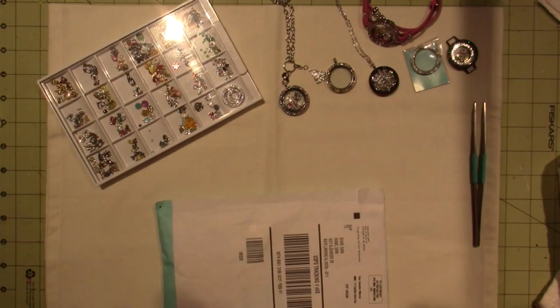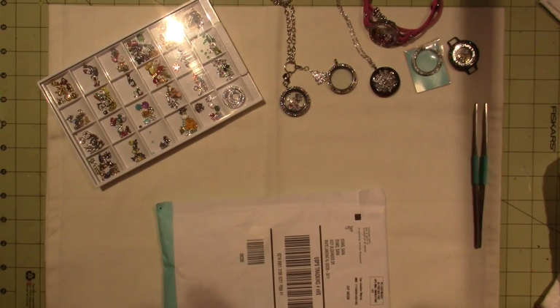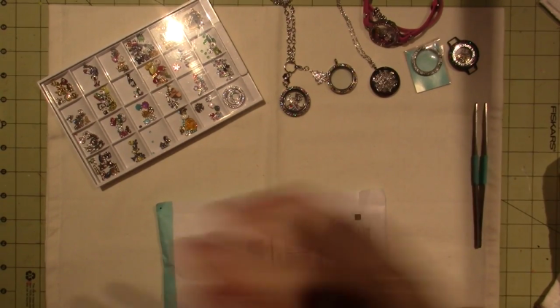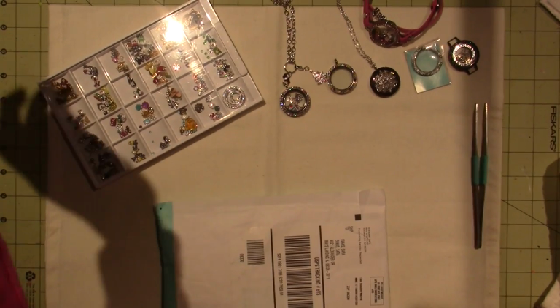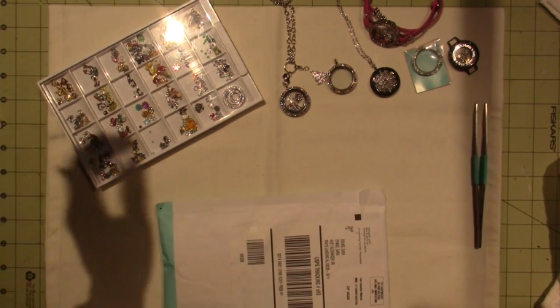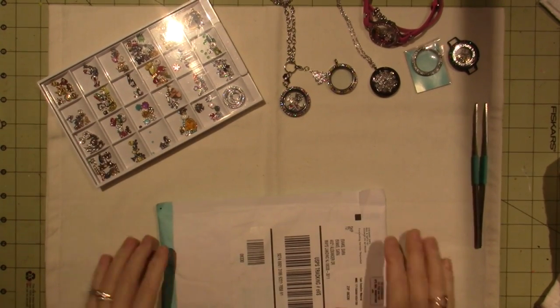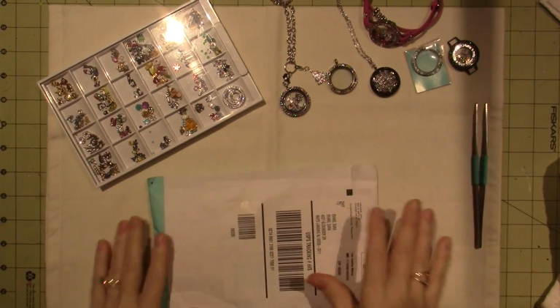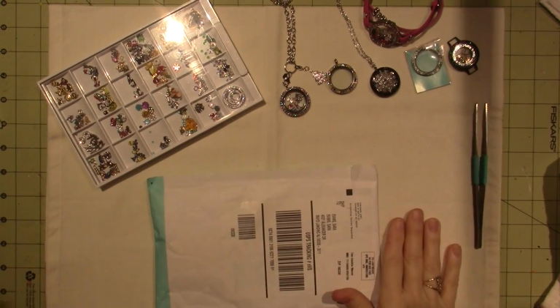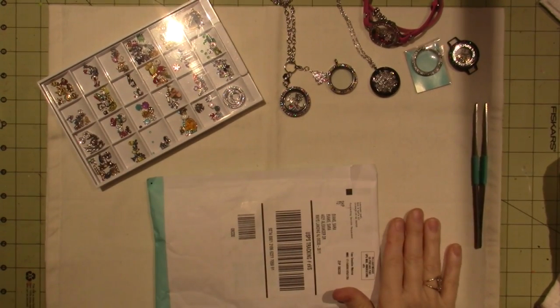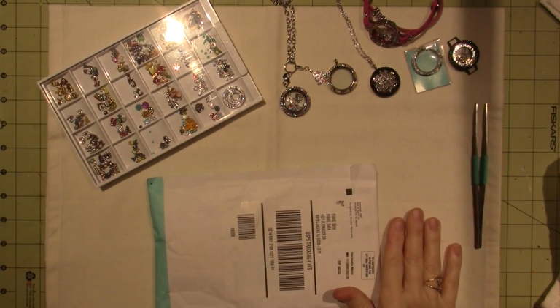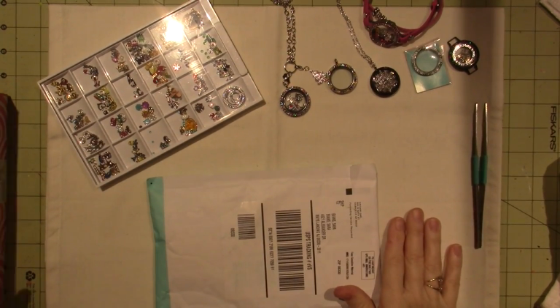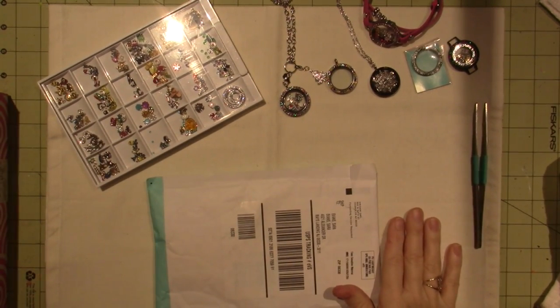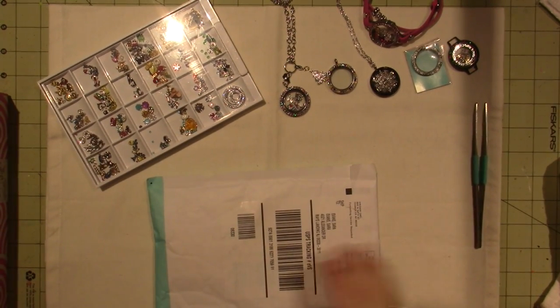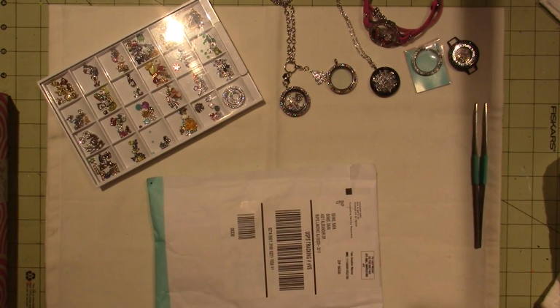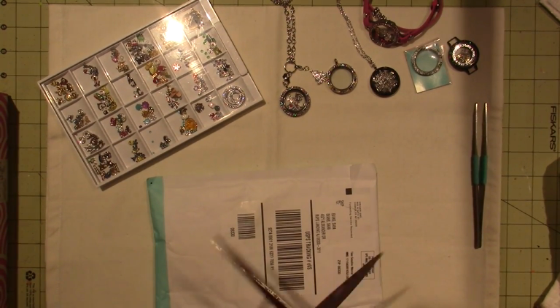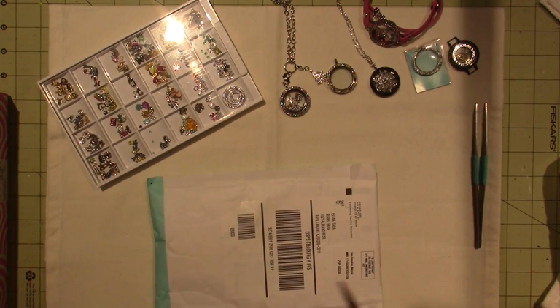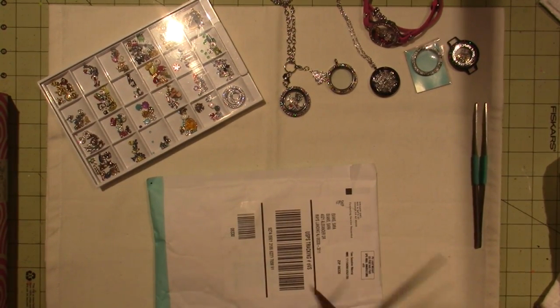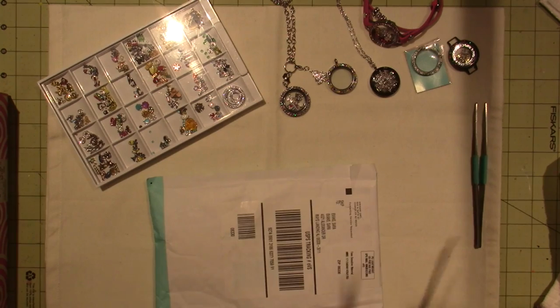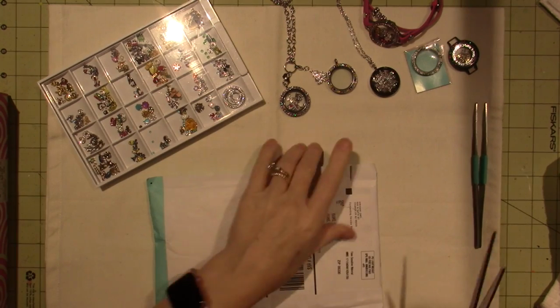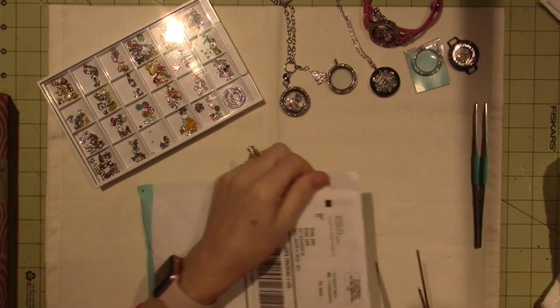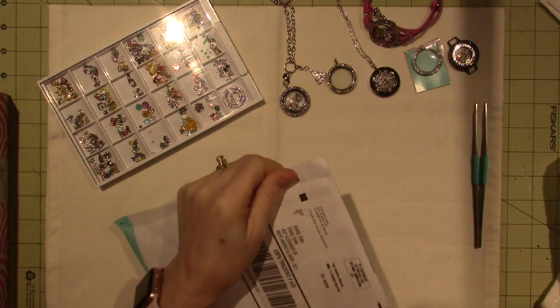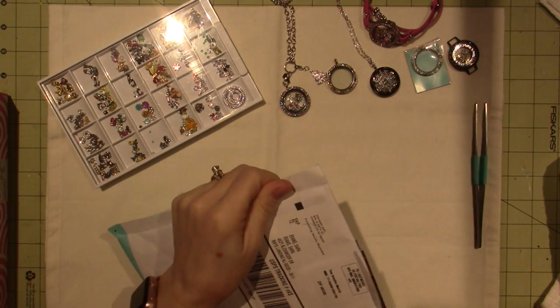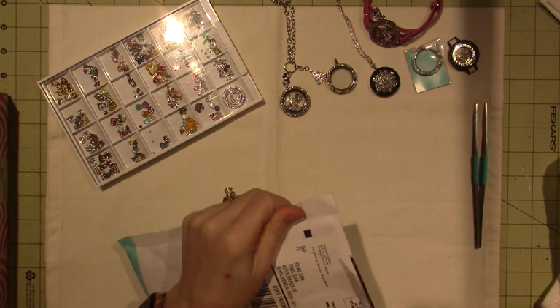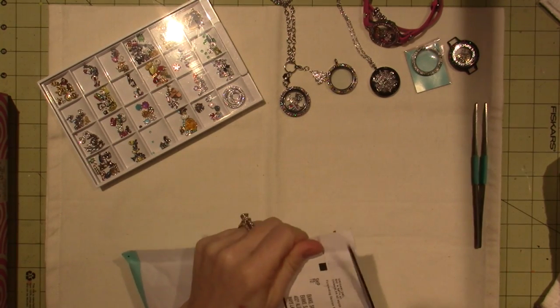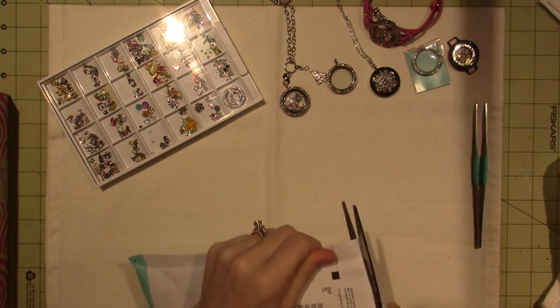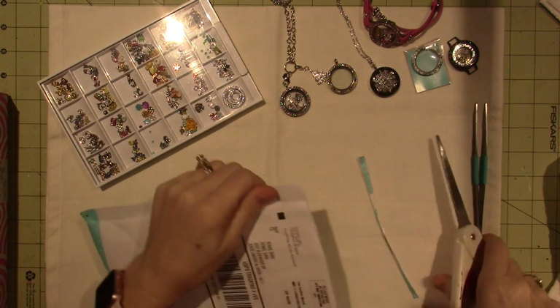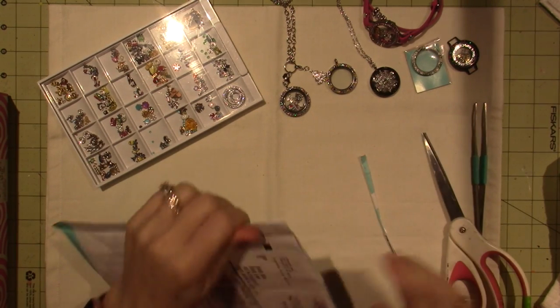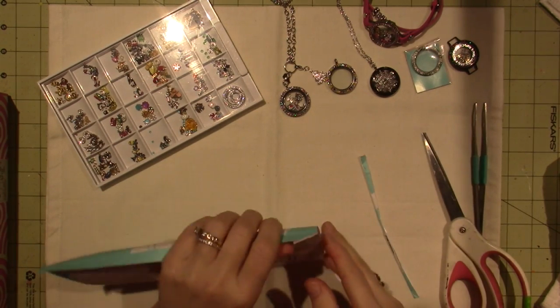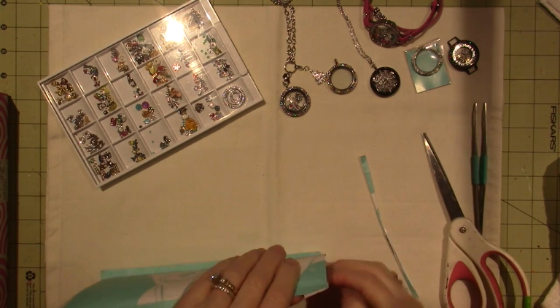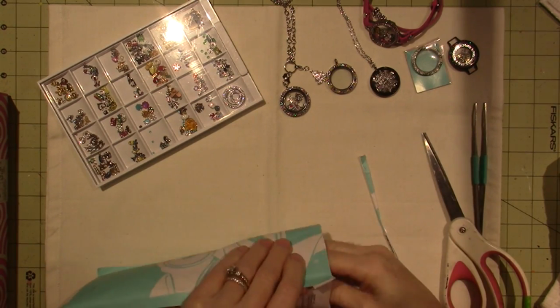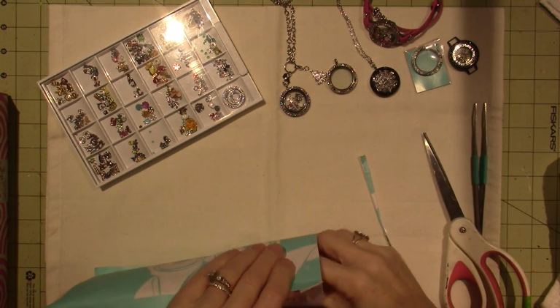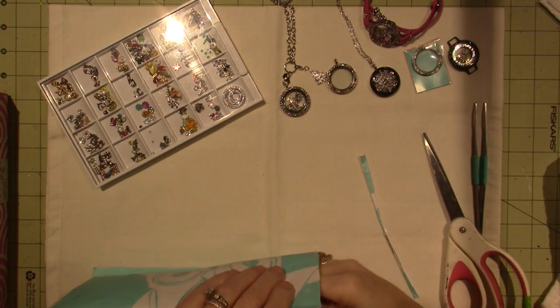Hello, it's Zara, and I got a couple of Origami Owl packages here that I want to open. I bought a kit, so I'm just going to do a recap.